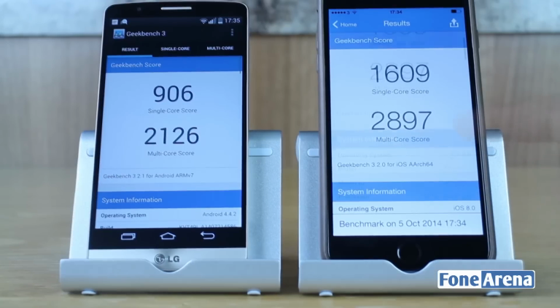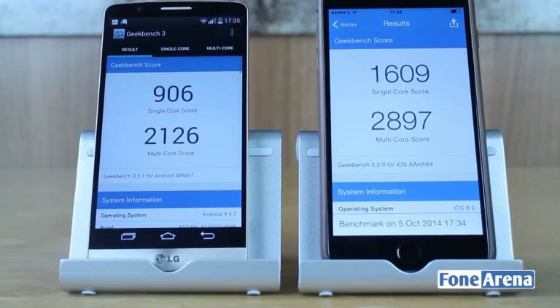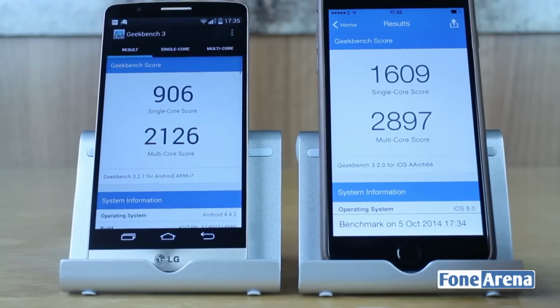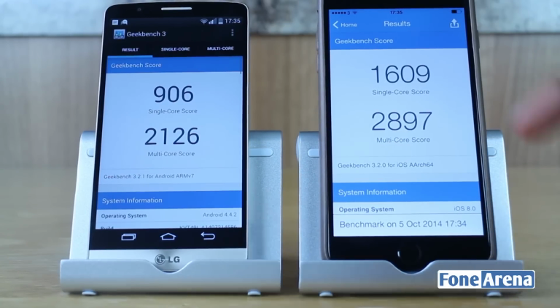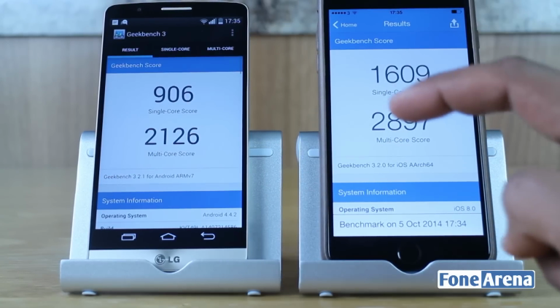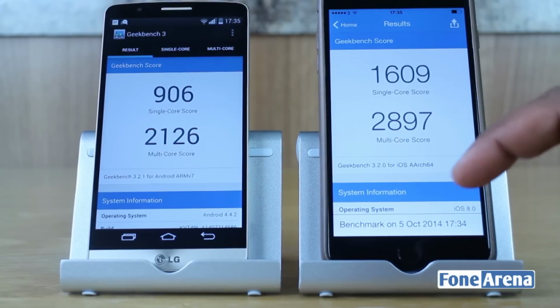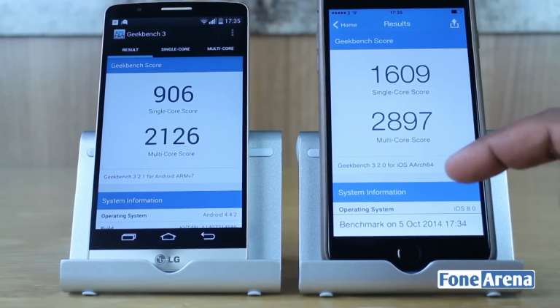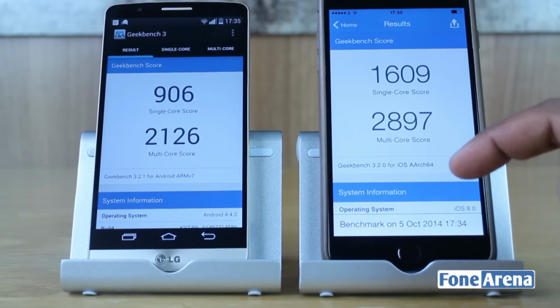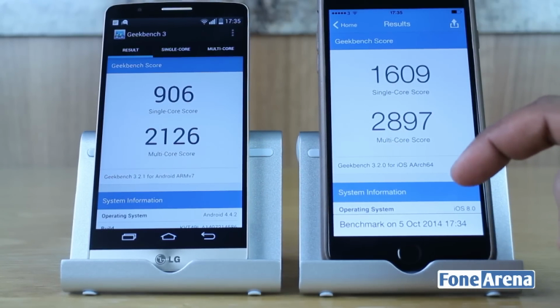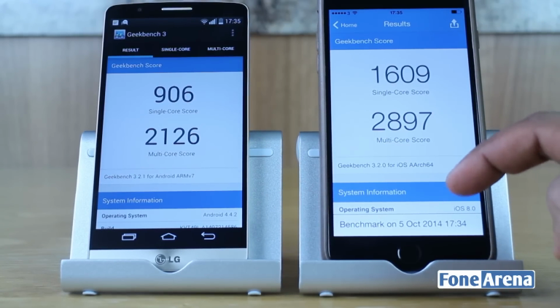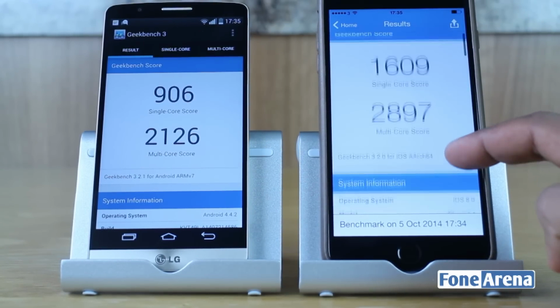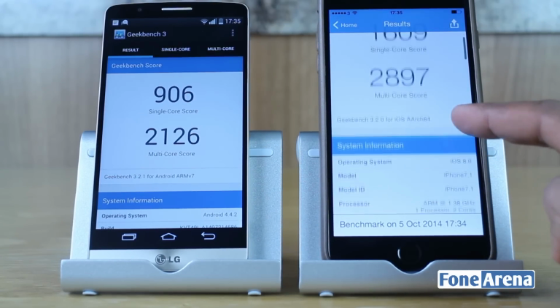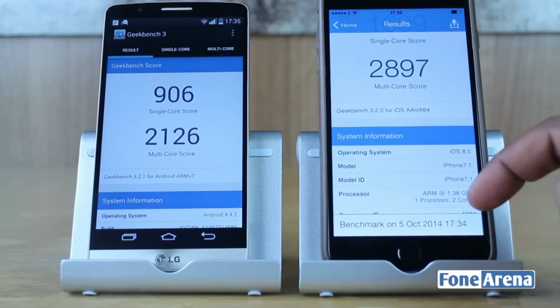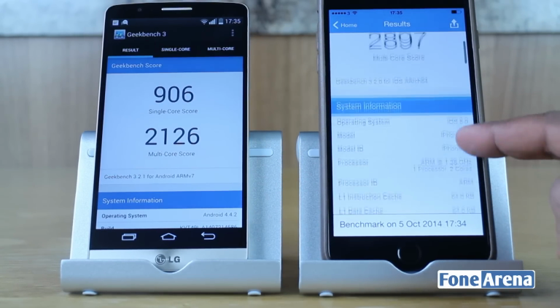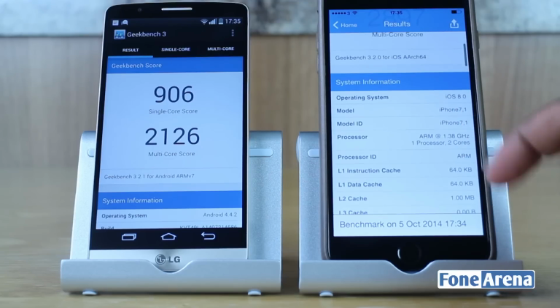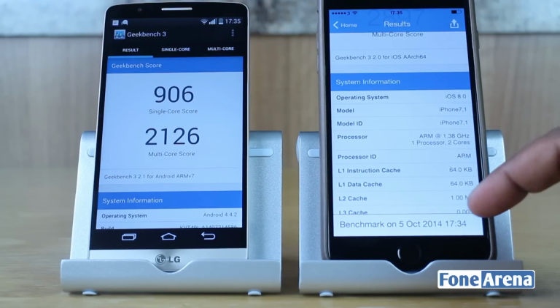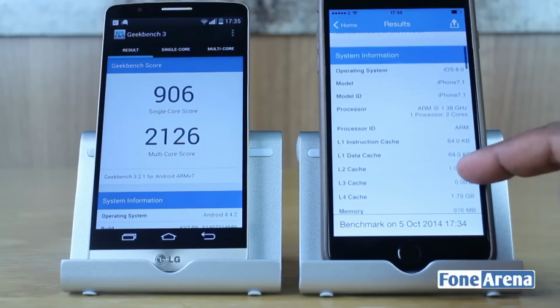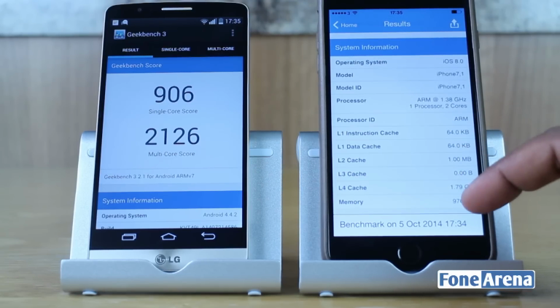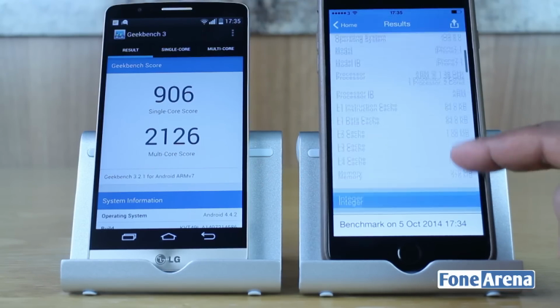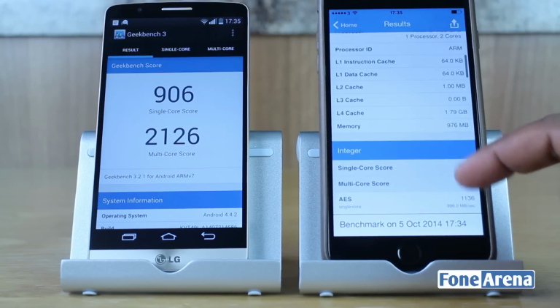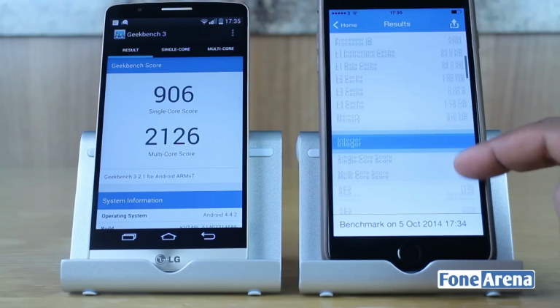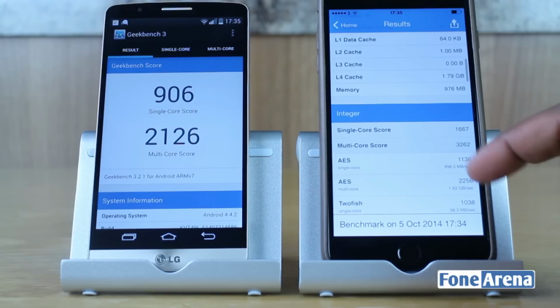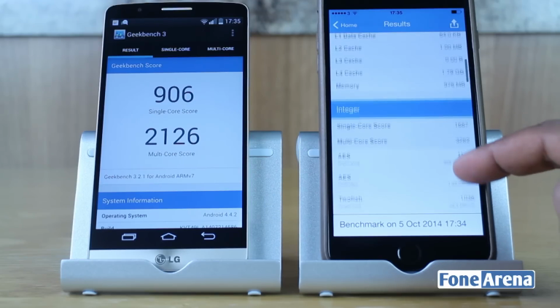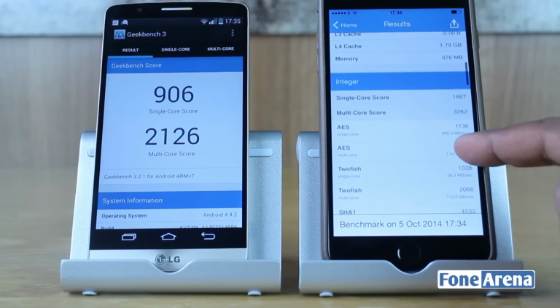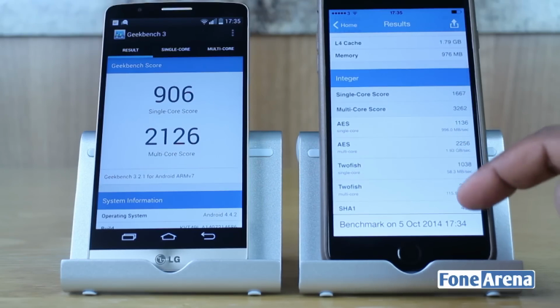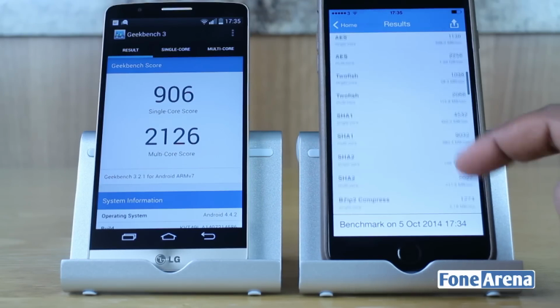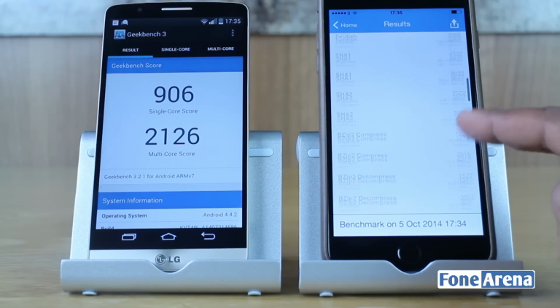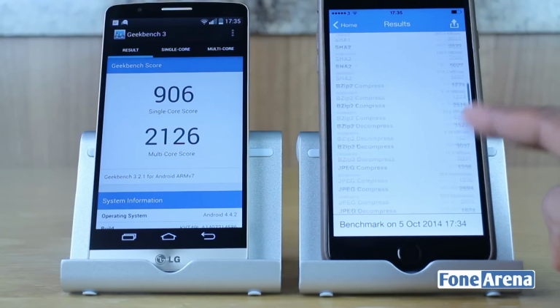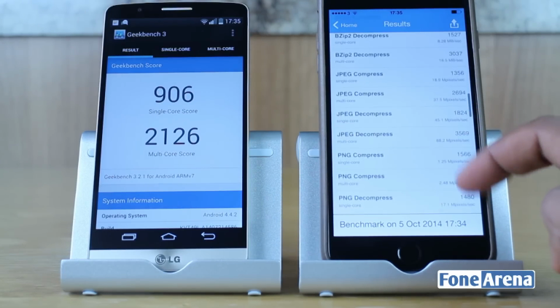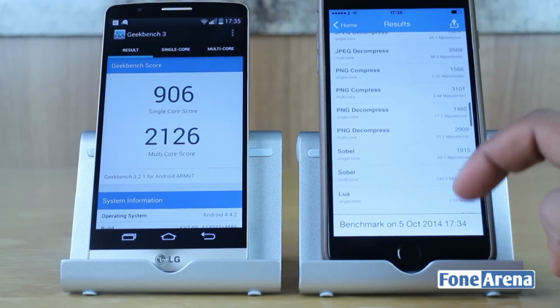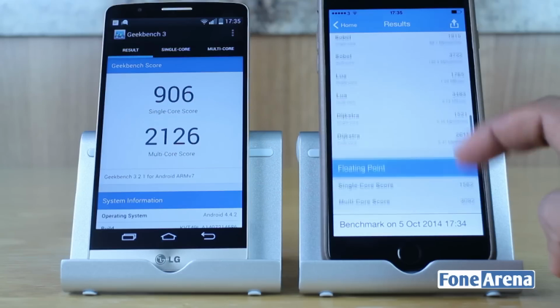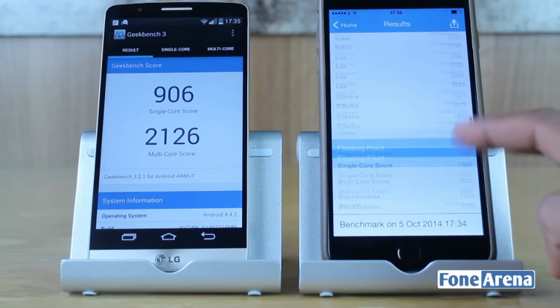Interestingly, the same benchmark test takes much longer on the LG G3 and other Android devices, and this could be due to the multiple cores that it needs to test. You can see that the LG G3 receives a single core score of 906 and a multi-core score of 2126.